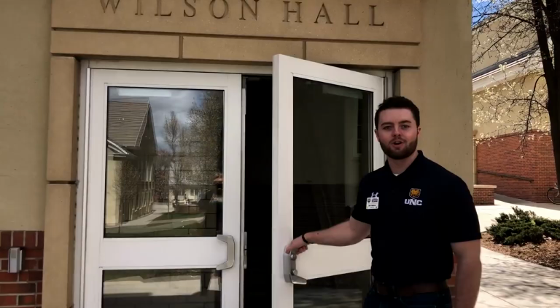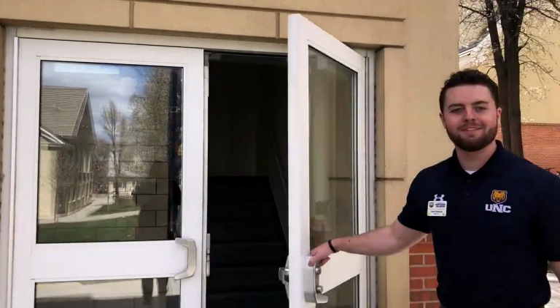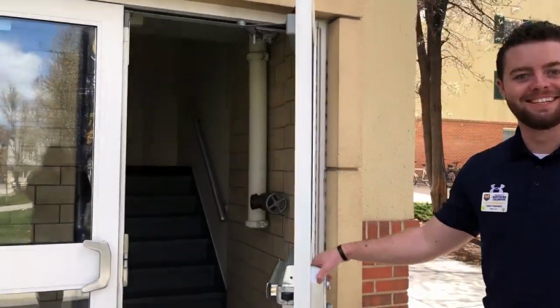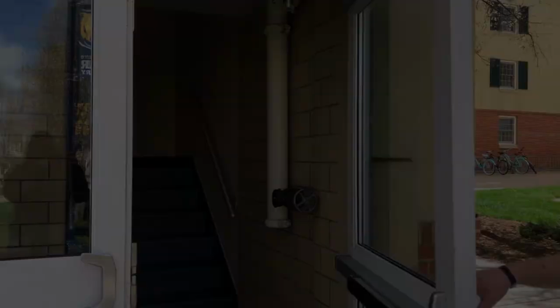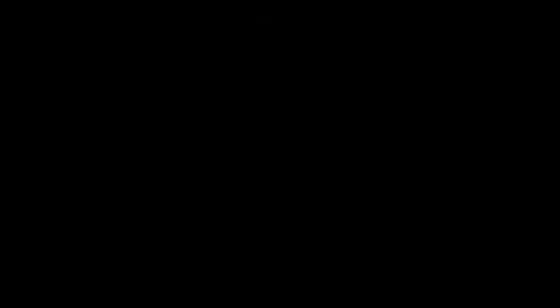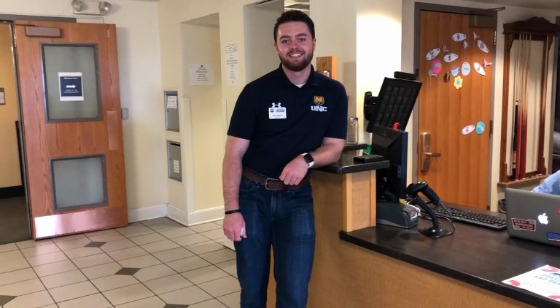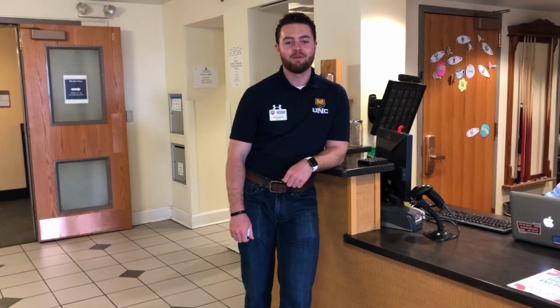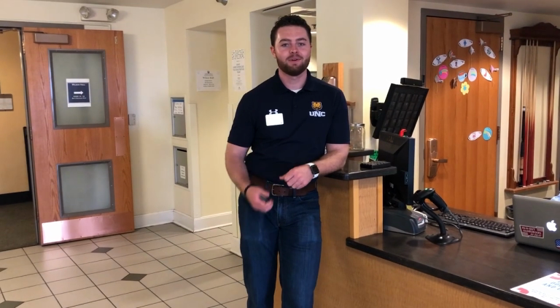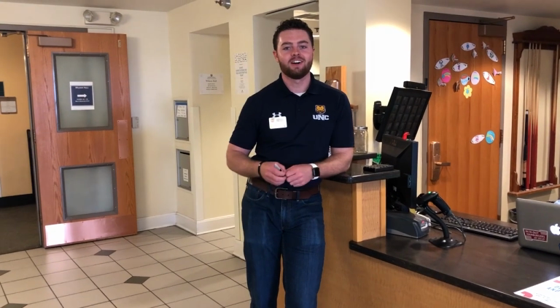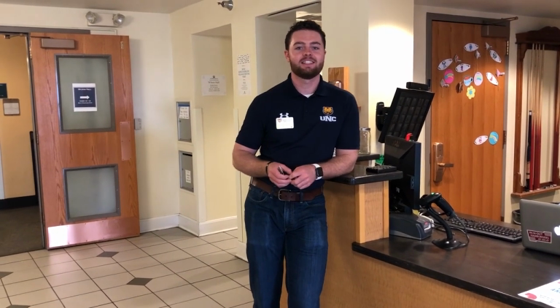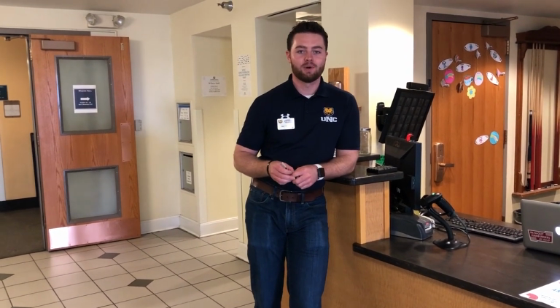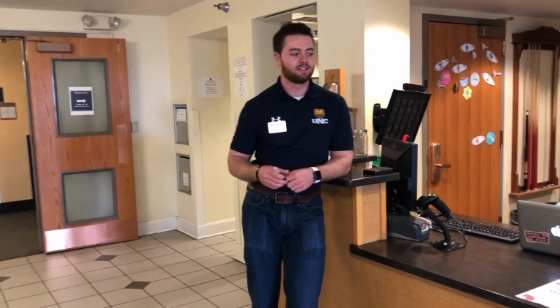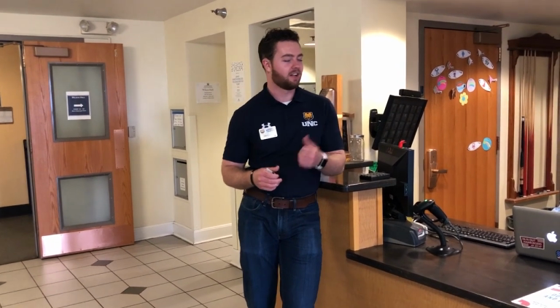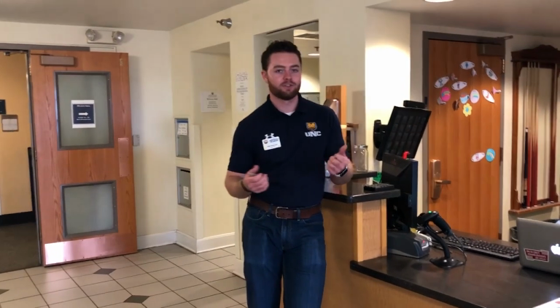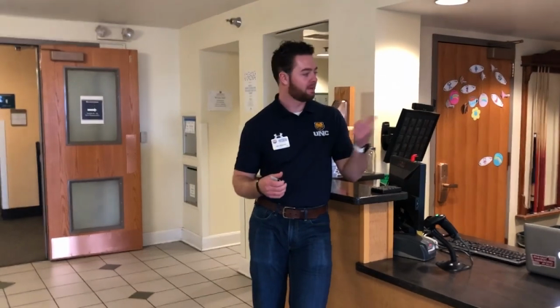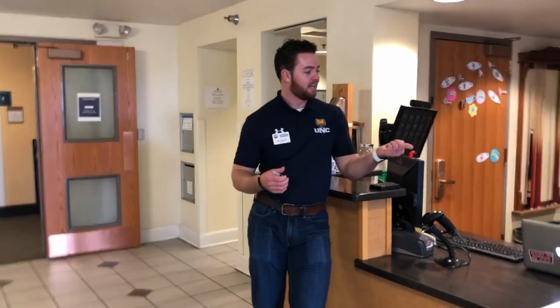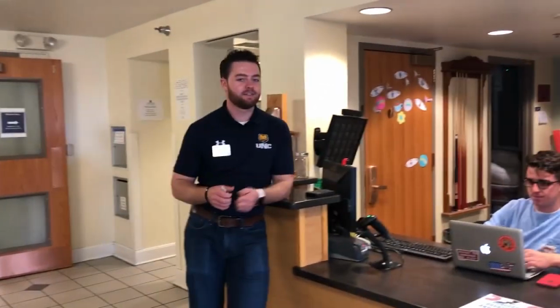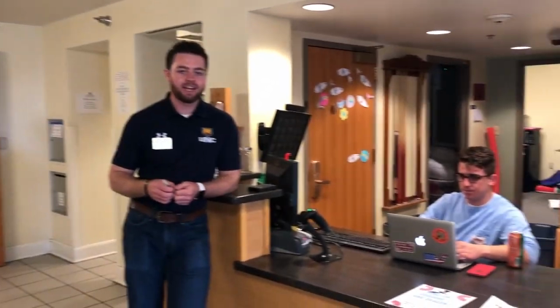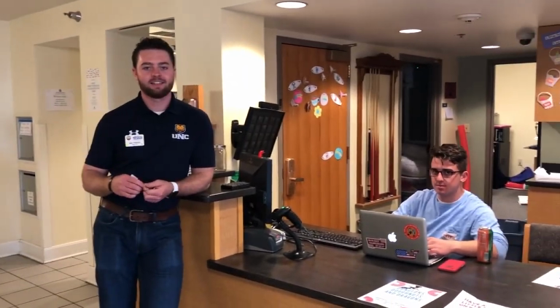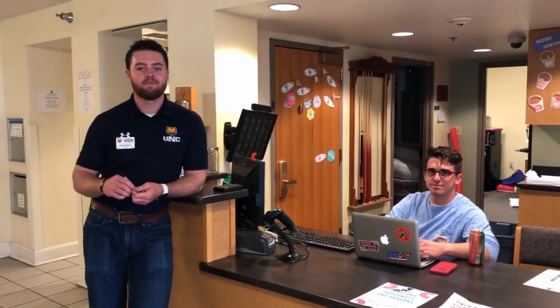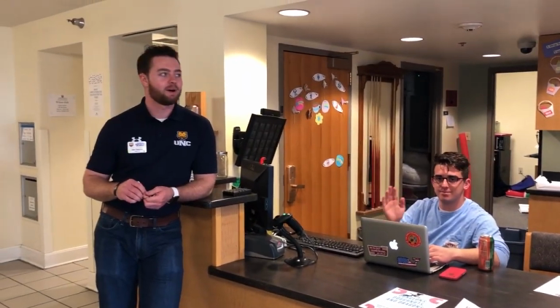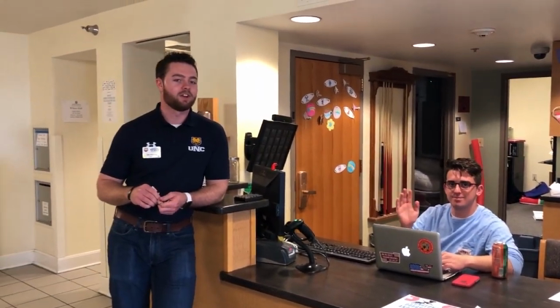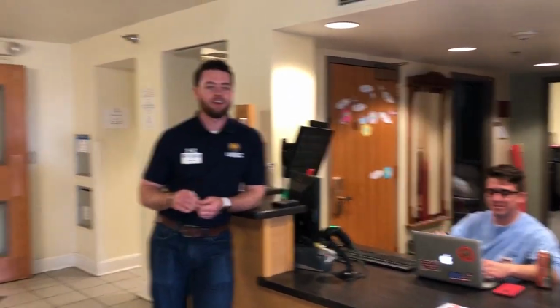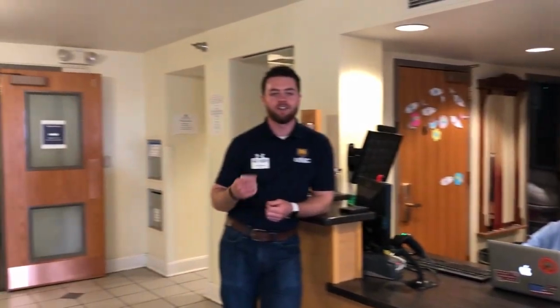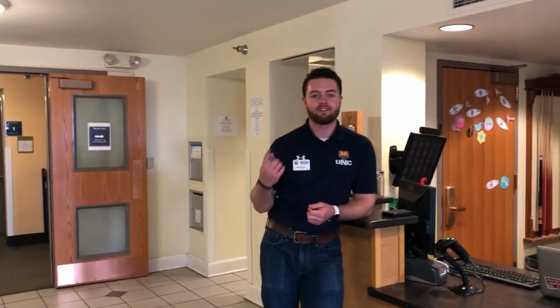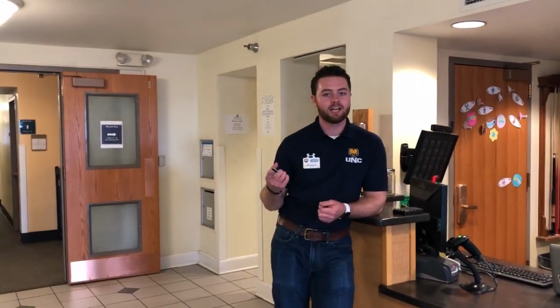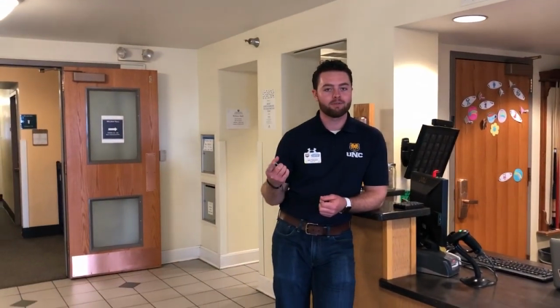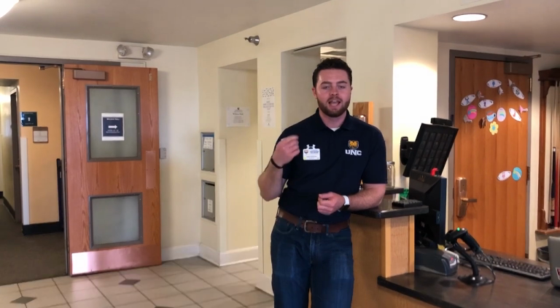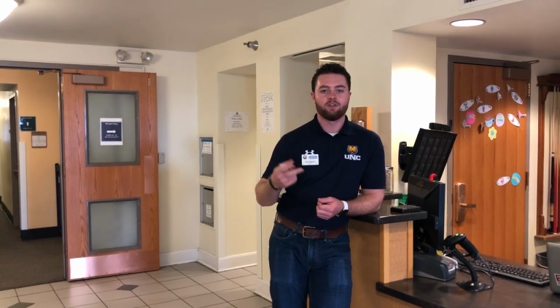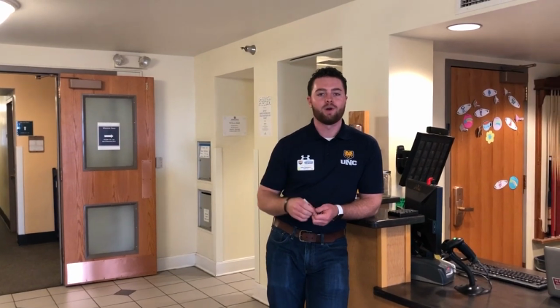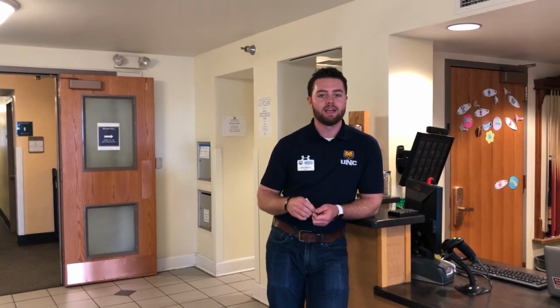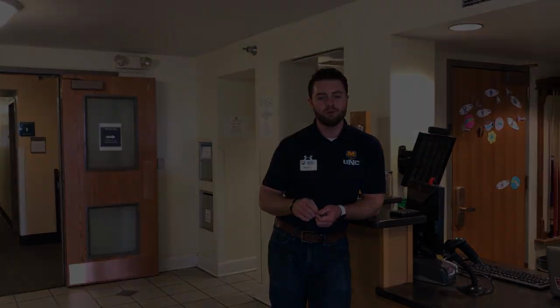Welcome to Wilson Hall. This is a Tier 1 residence hall on Central Campus. This is the front desk. Wilson Hall has community style bathrooms and you only have one roommate in your room.